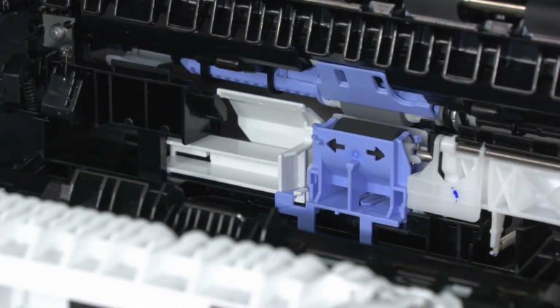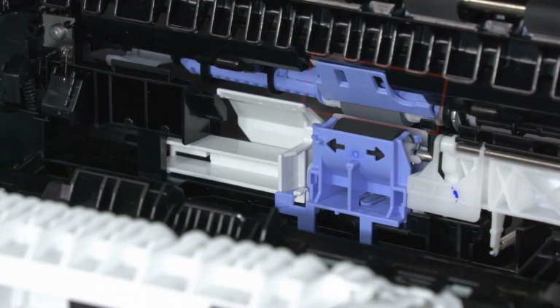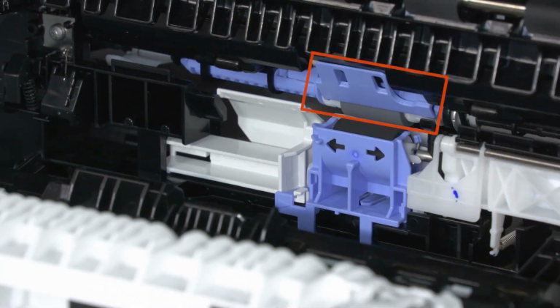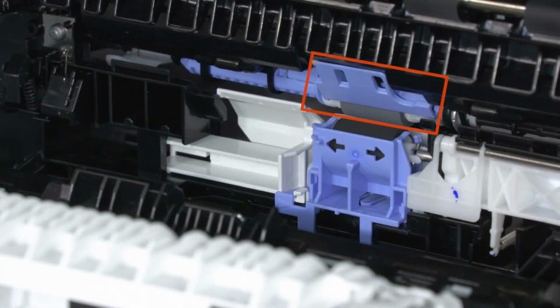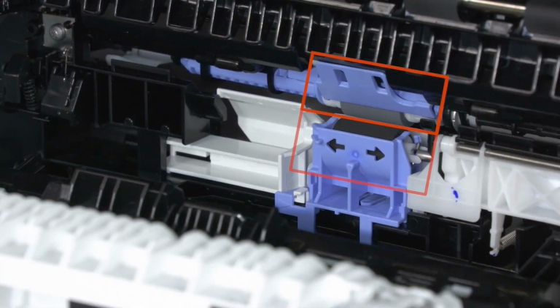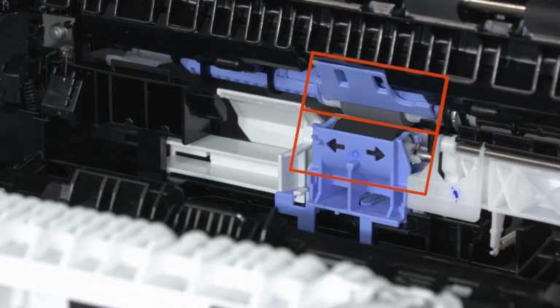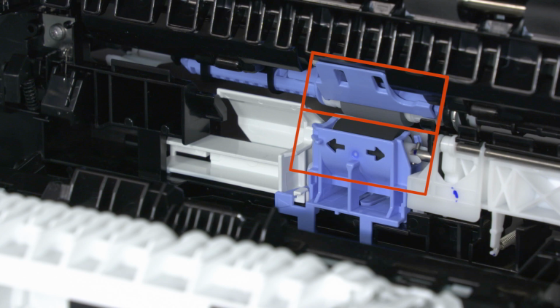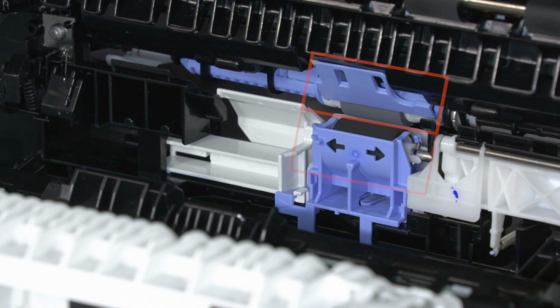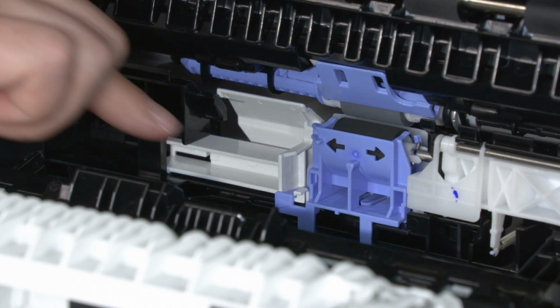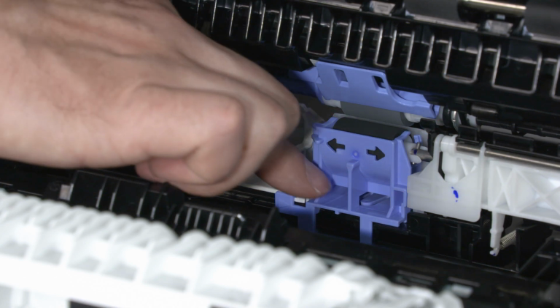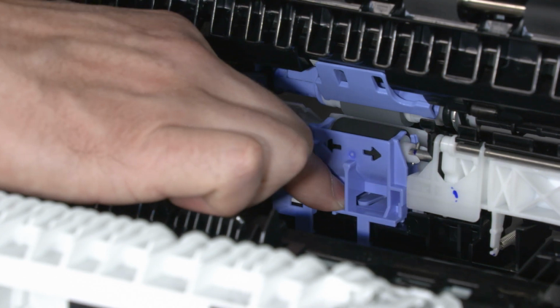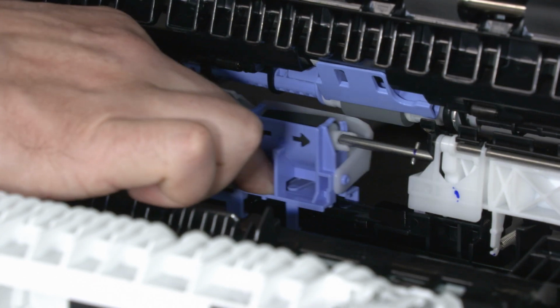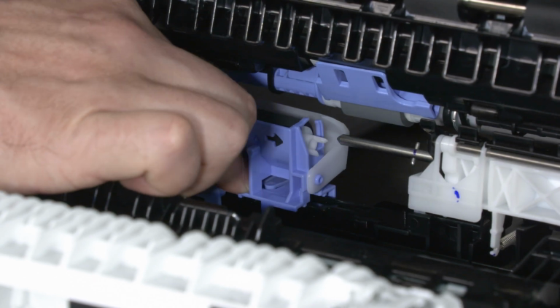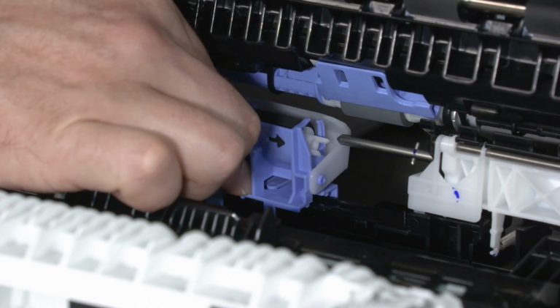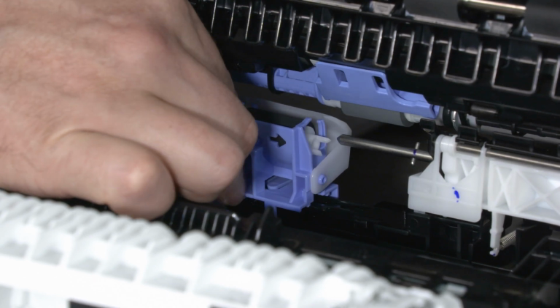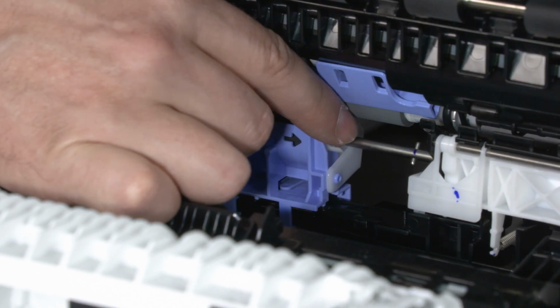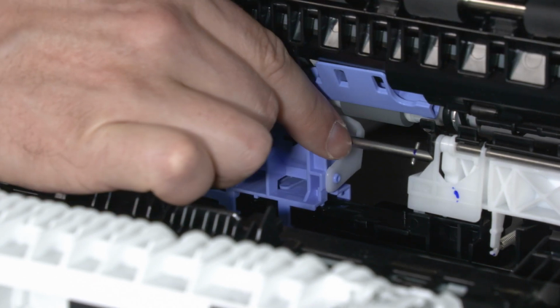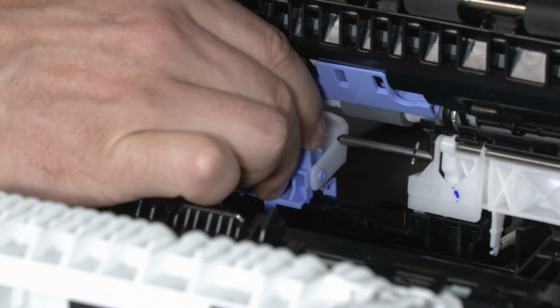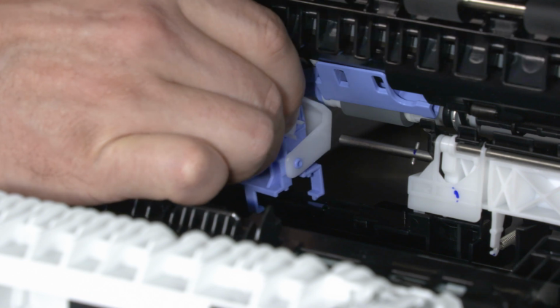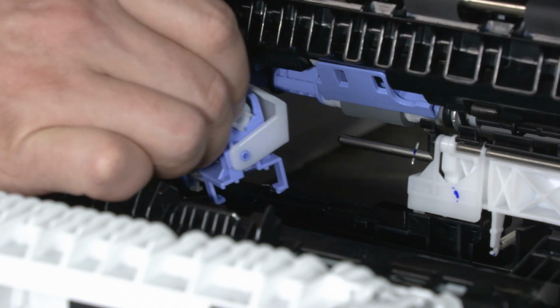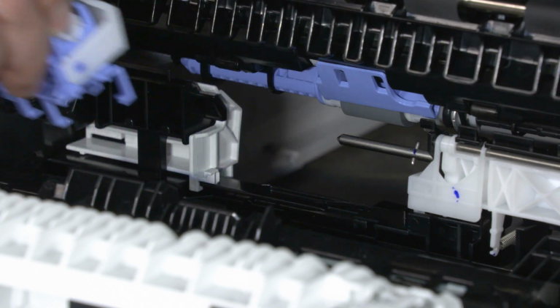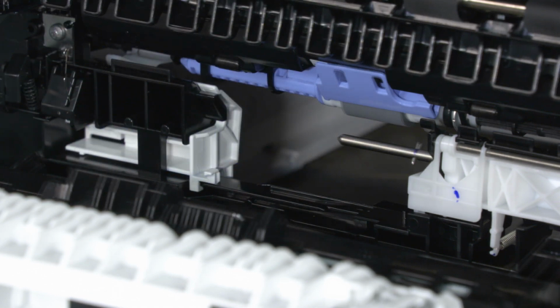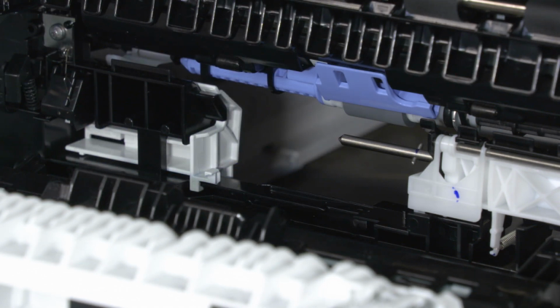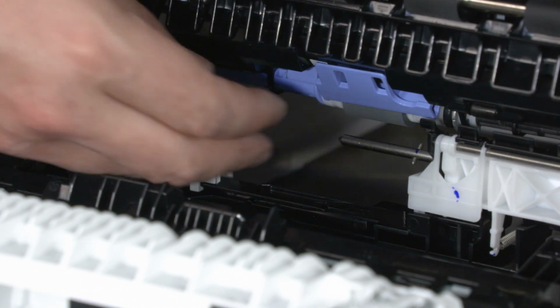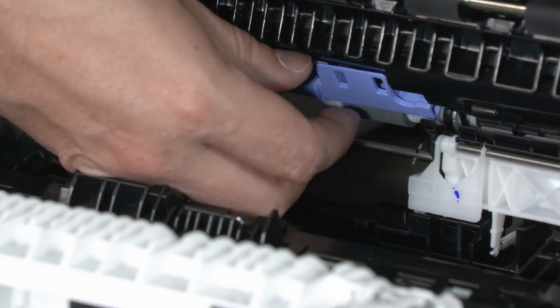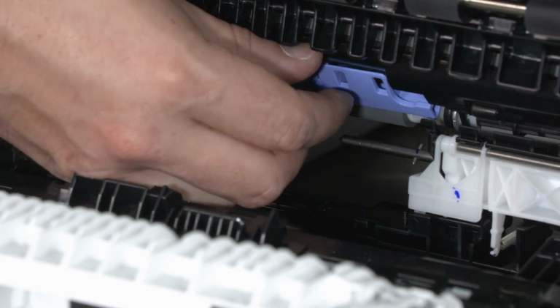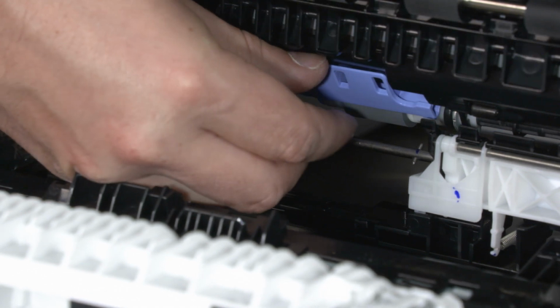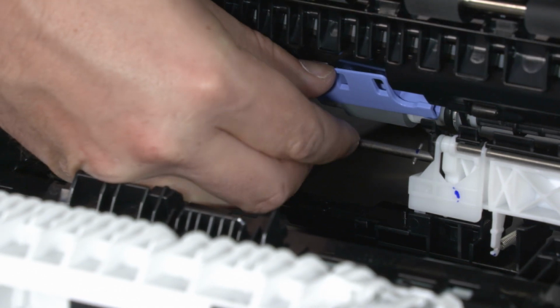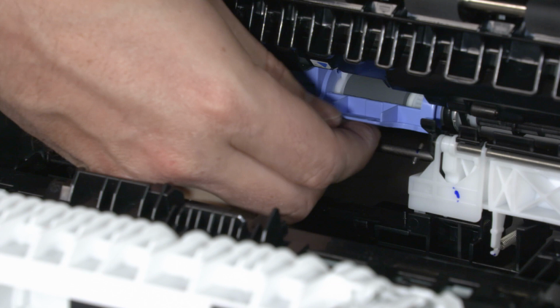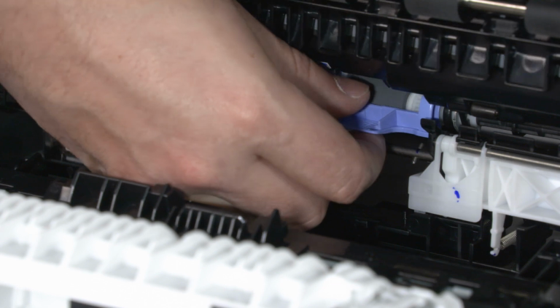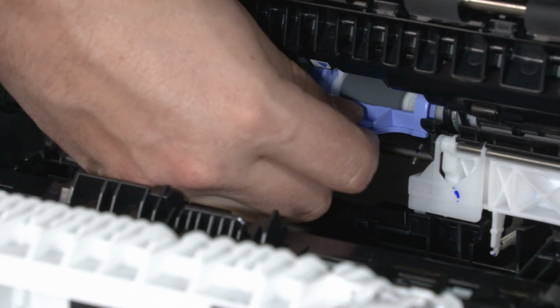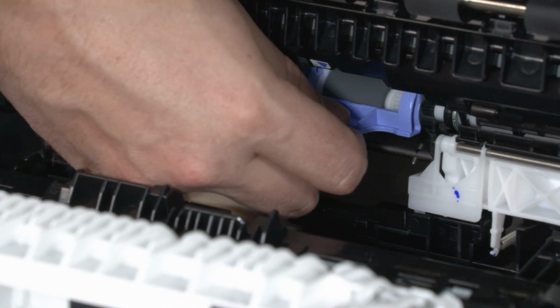Locate the Tray 2 feed and separation rollers. Slide the separation roller to the left and pull out to remove it. Pull the locking tab down and slide the feed roller to the left to remove it from the printer.